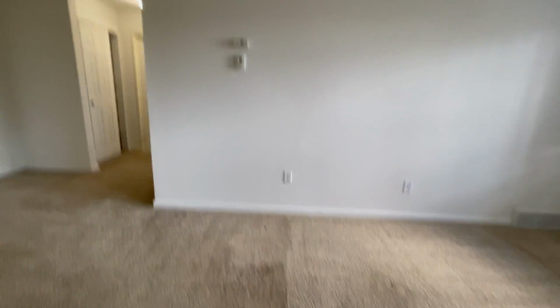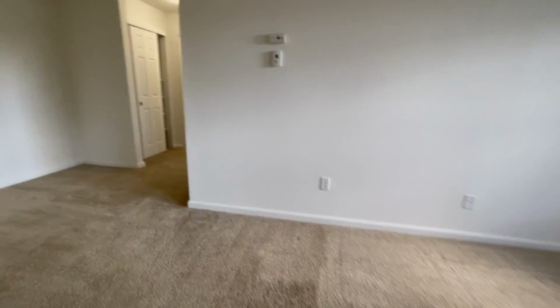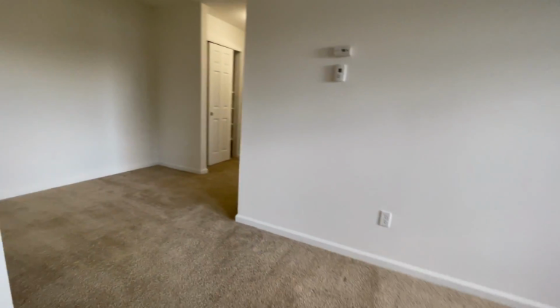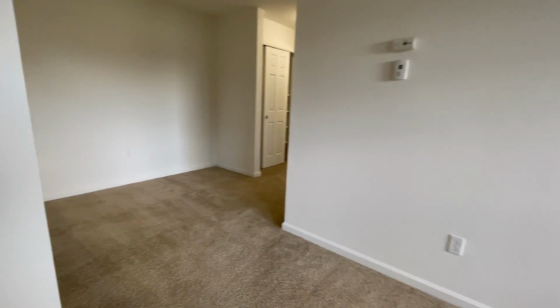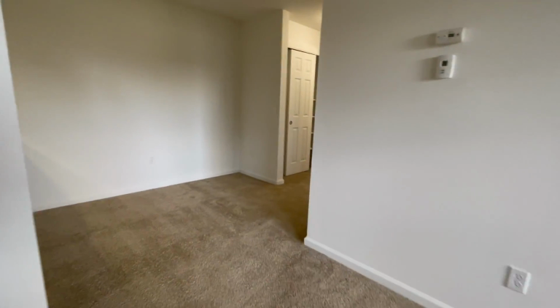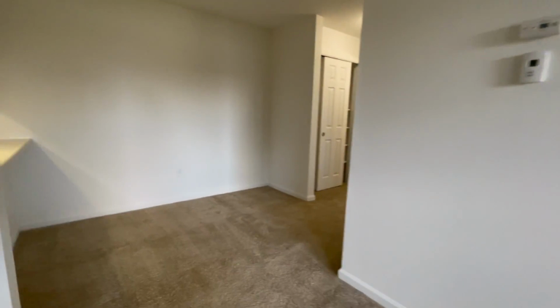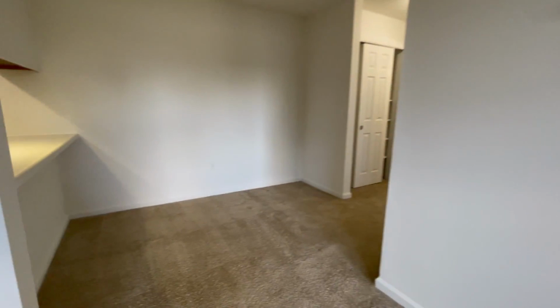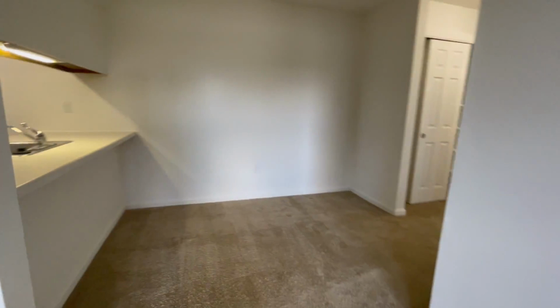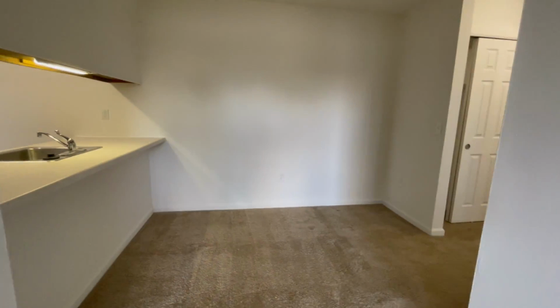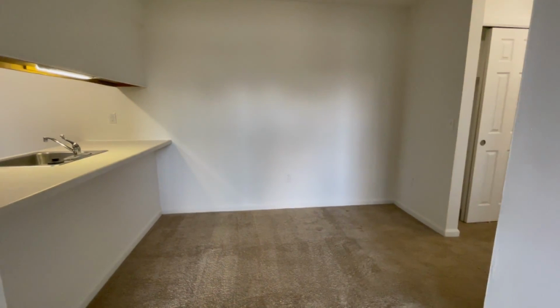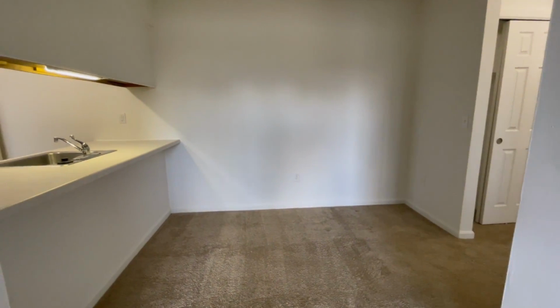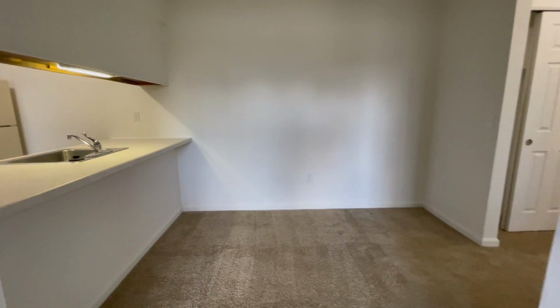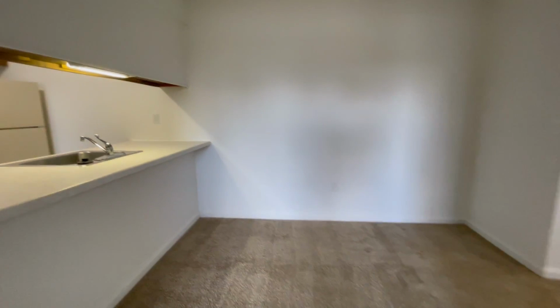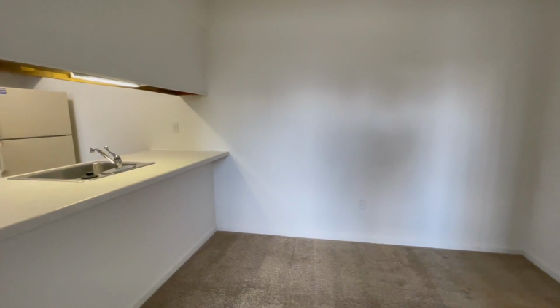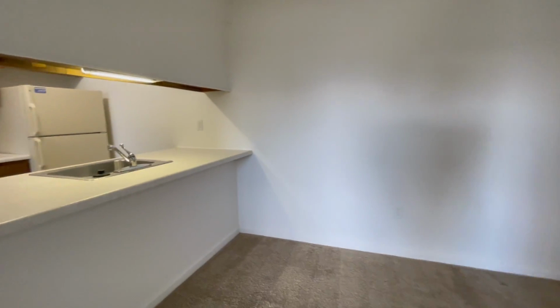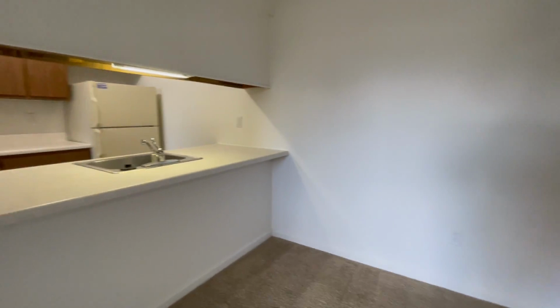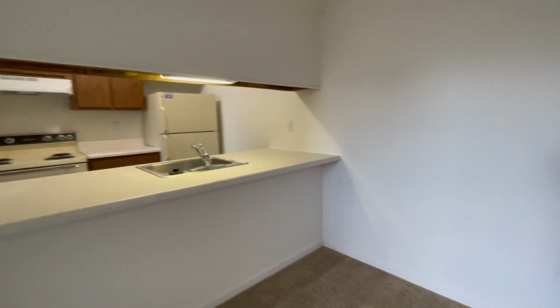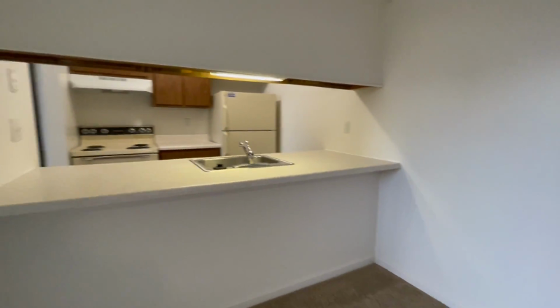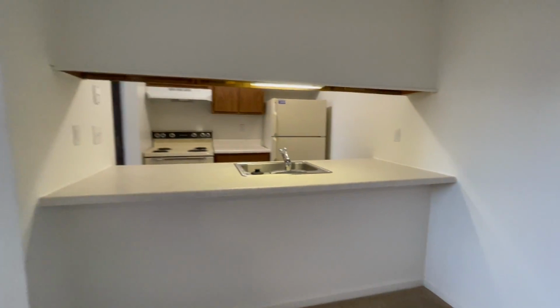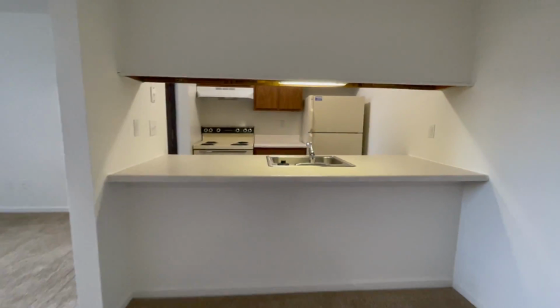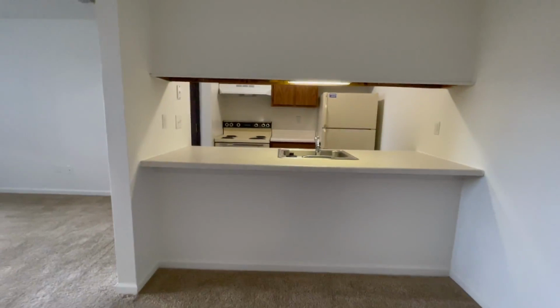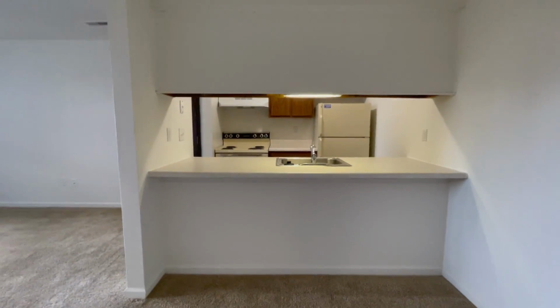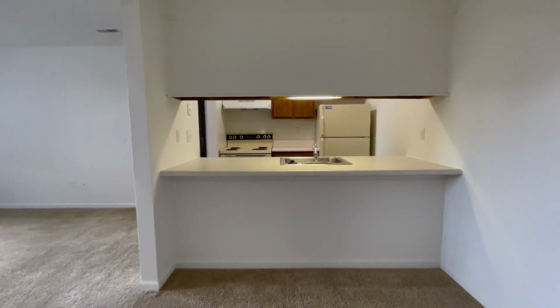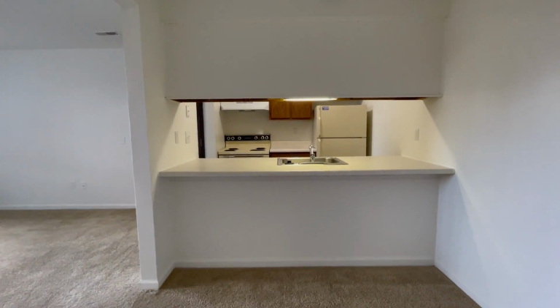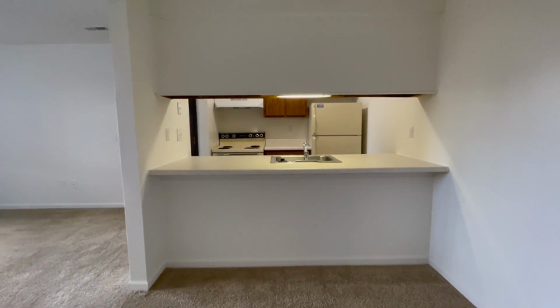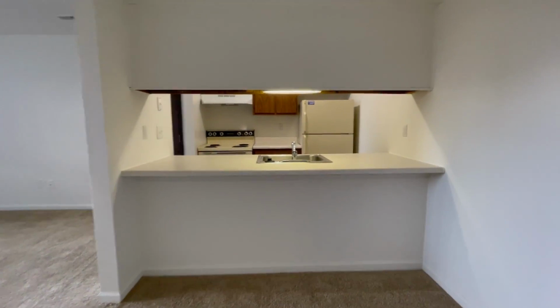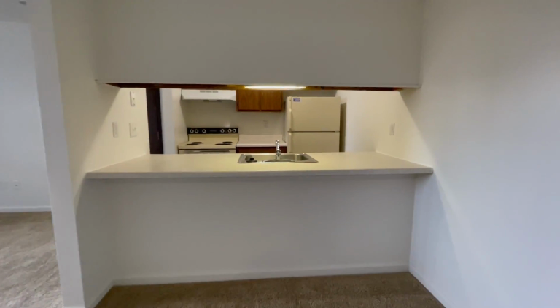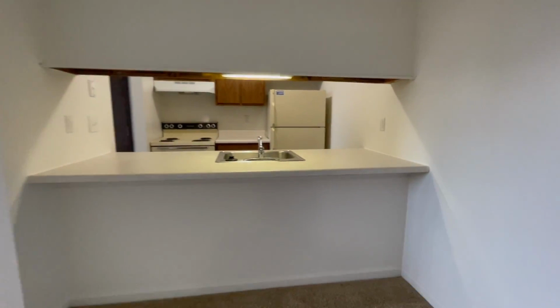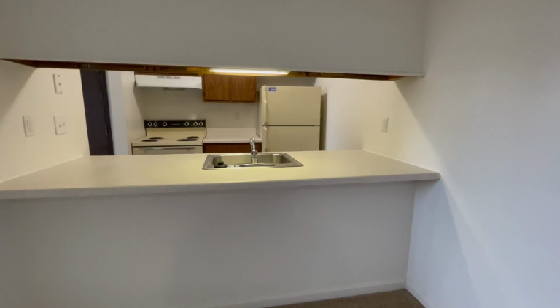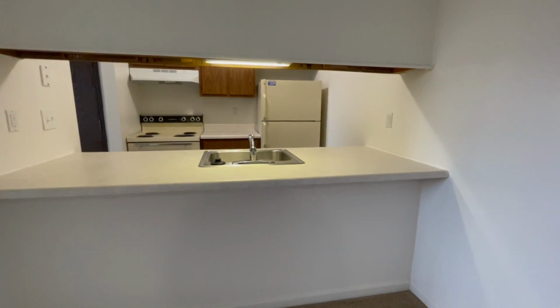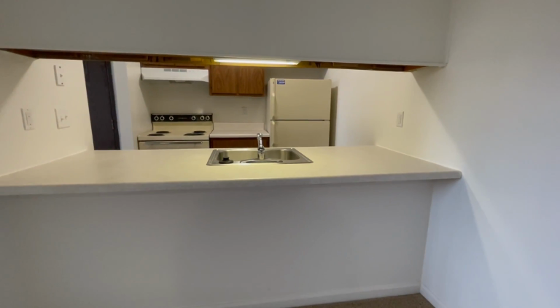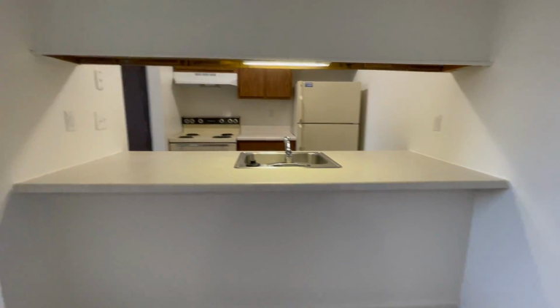We are now entering our dining area. From our dining room, we can see into the kitchen, and we do have extended countertops here, which are perfect for bar stools.